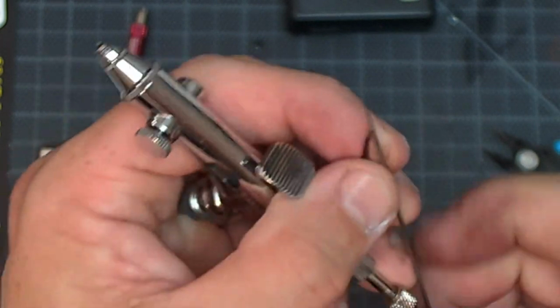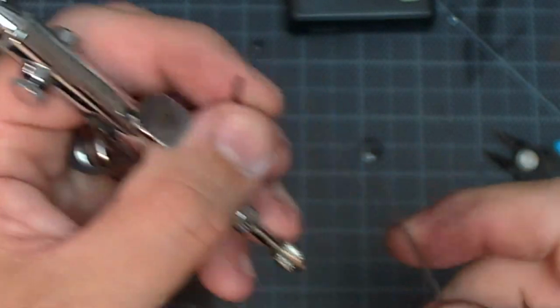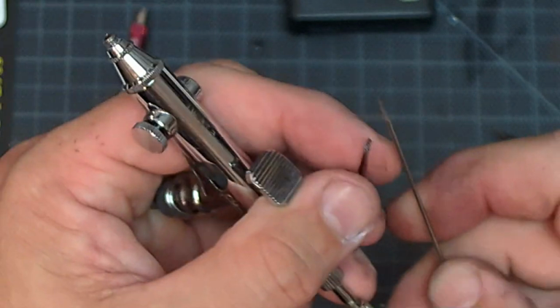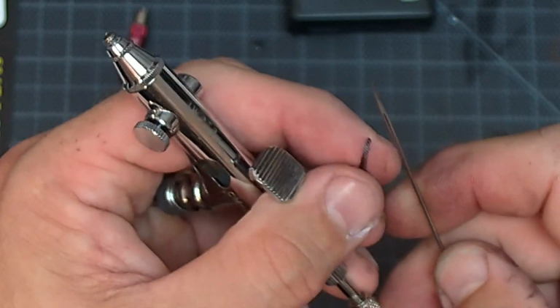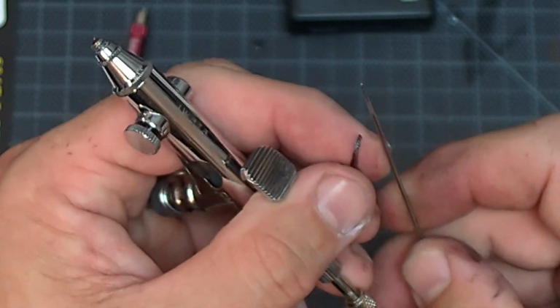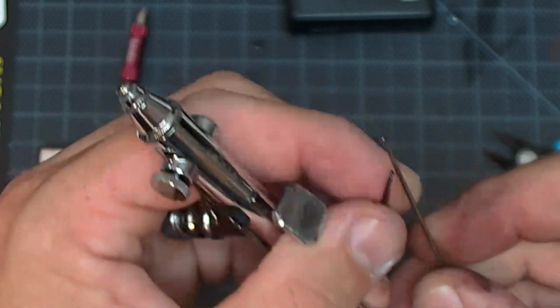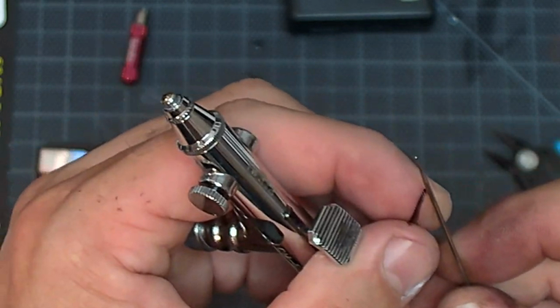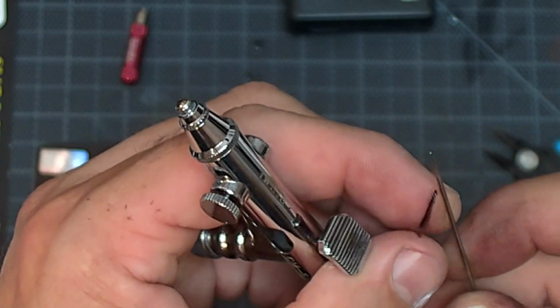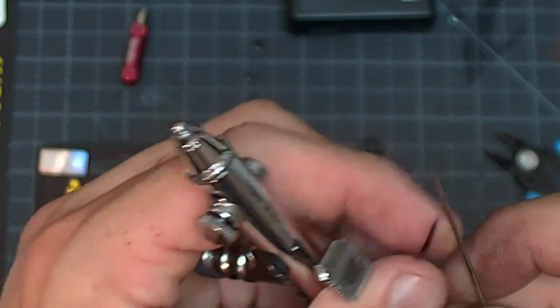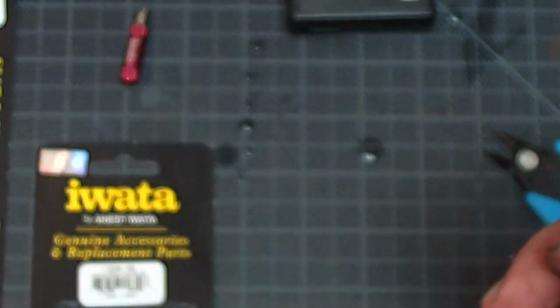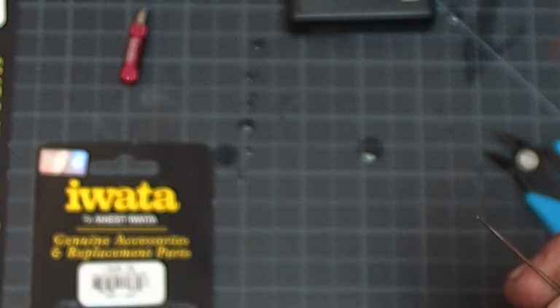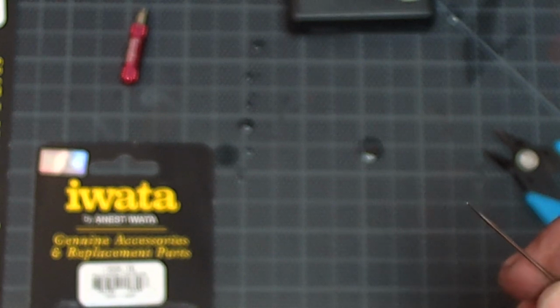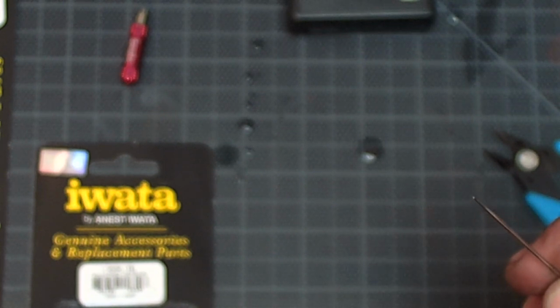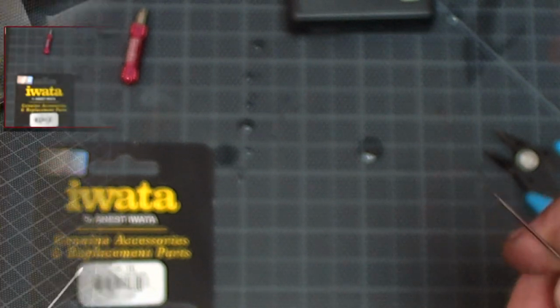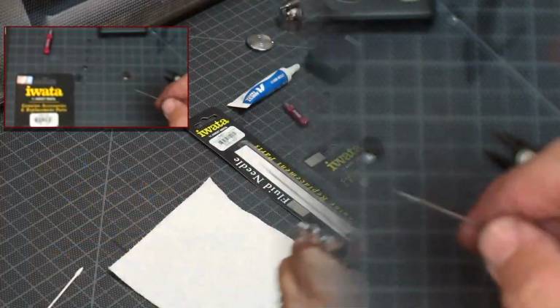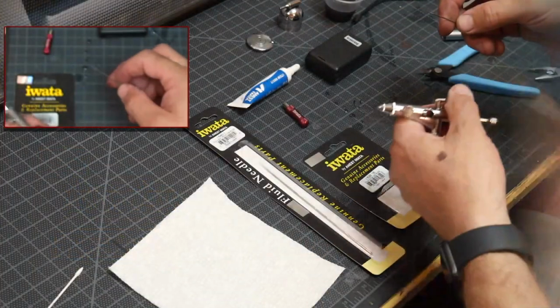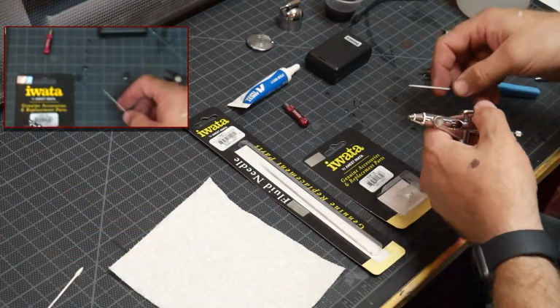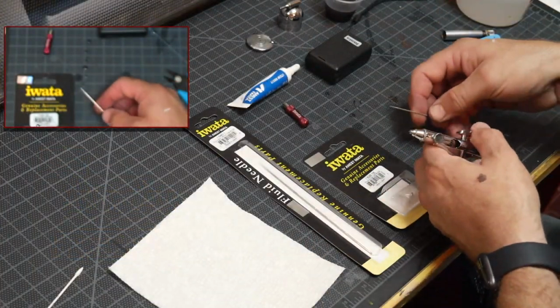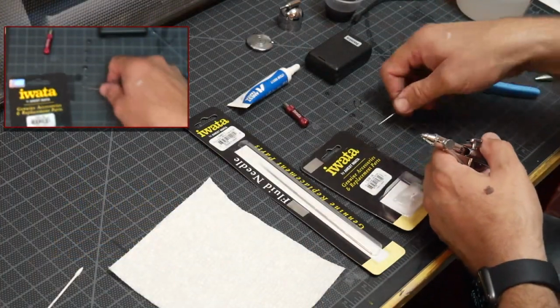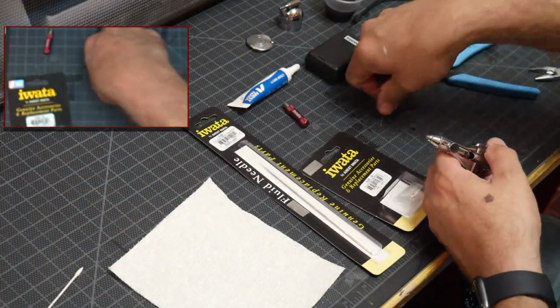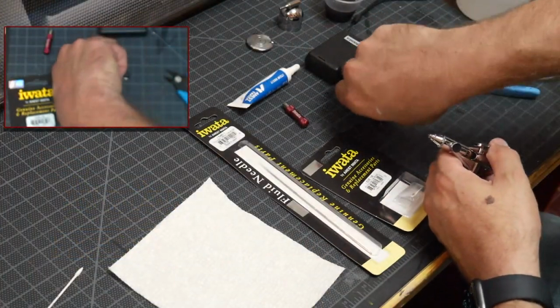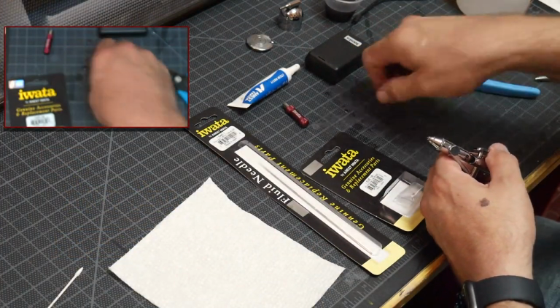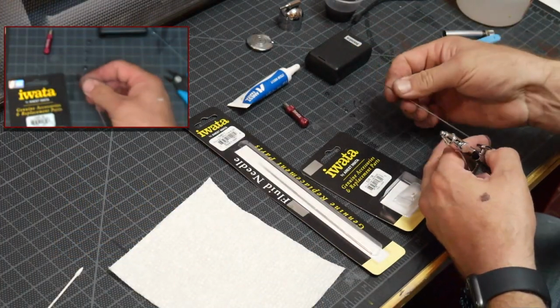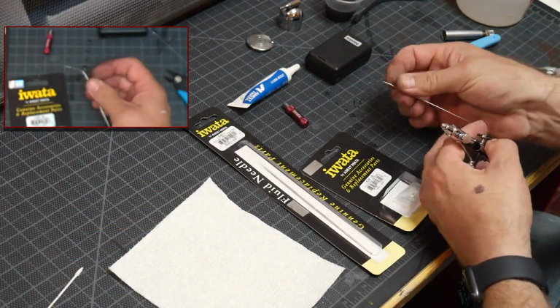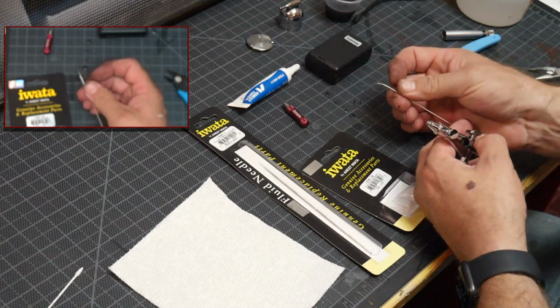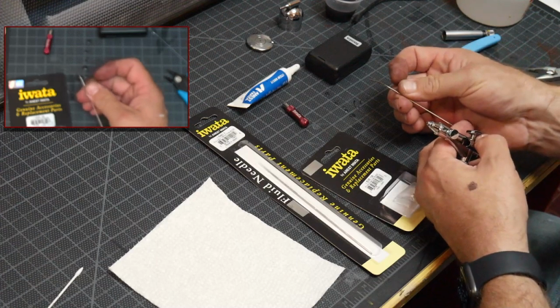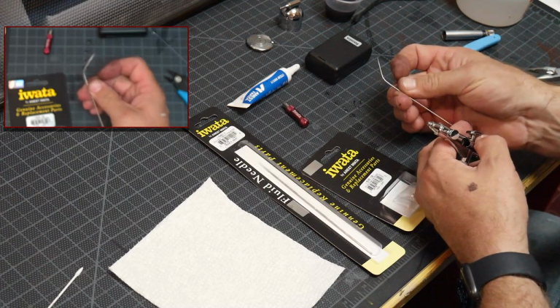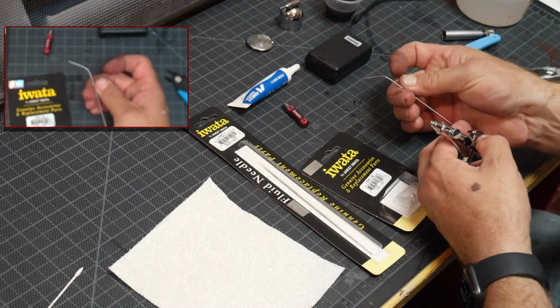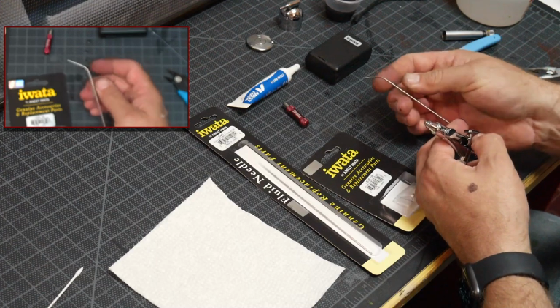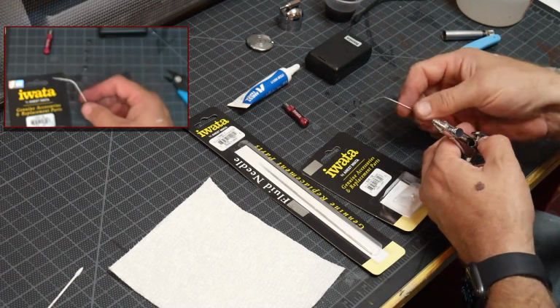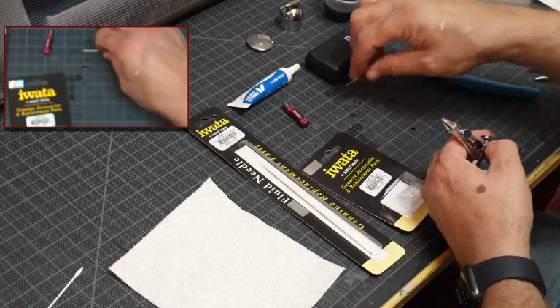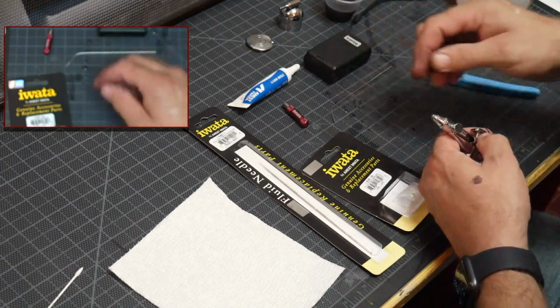I usually keep these around as pick tools. I just bend them and they make nice little pick tools.